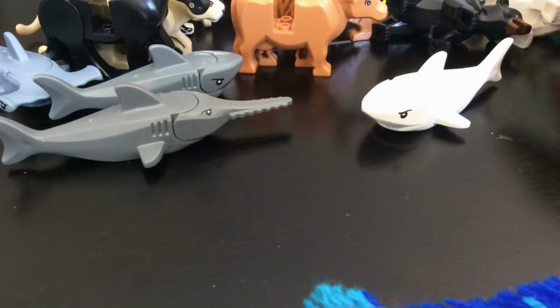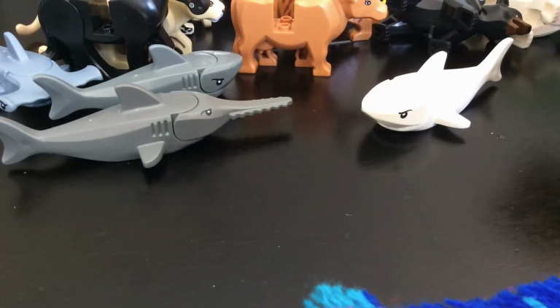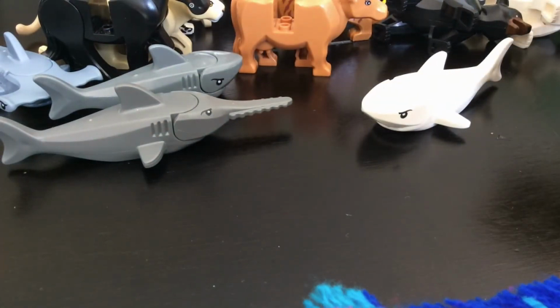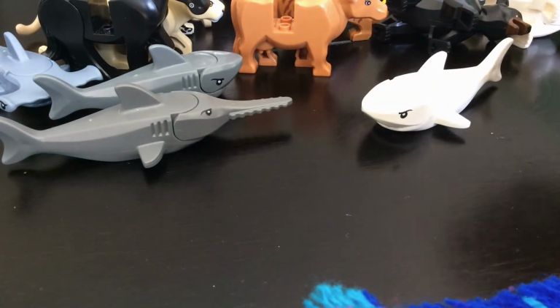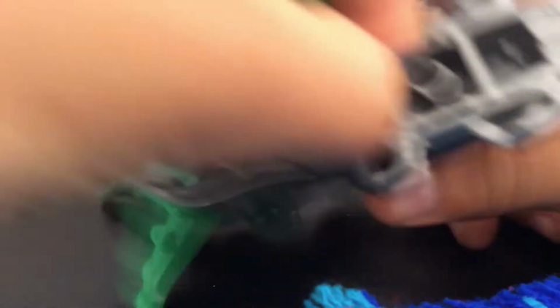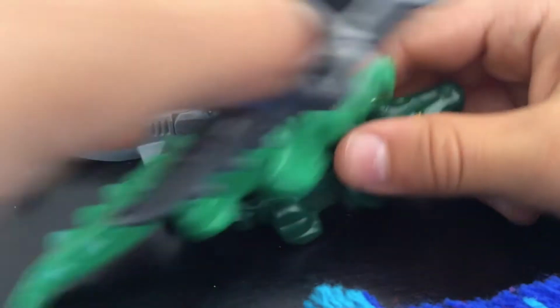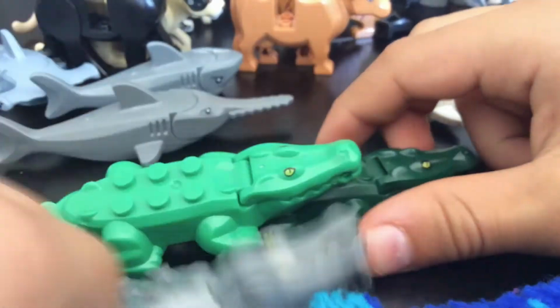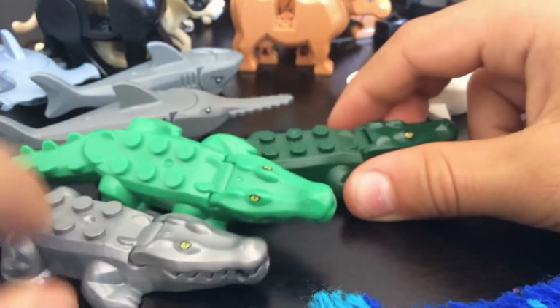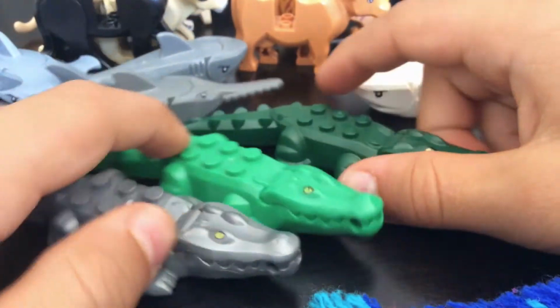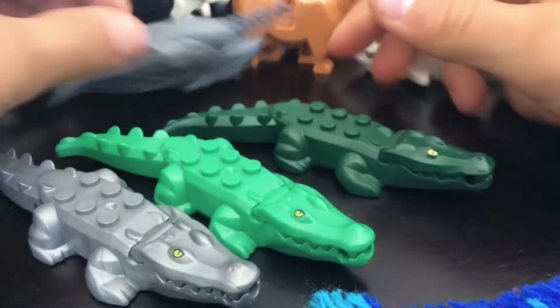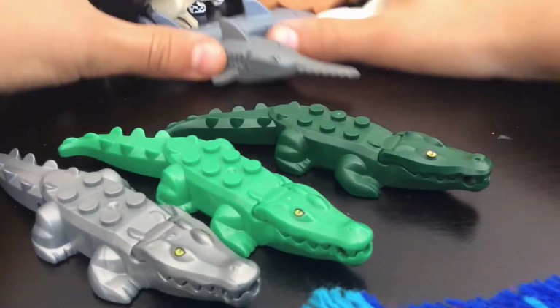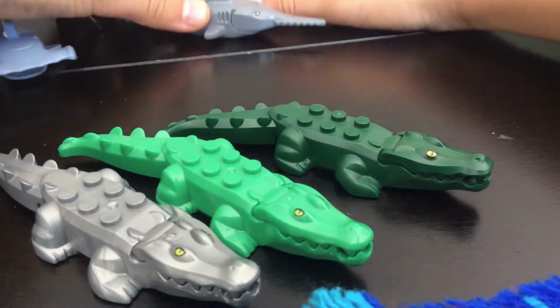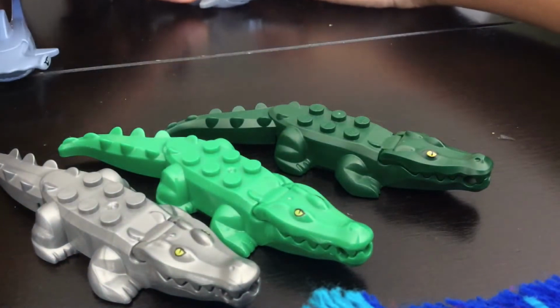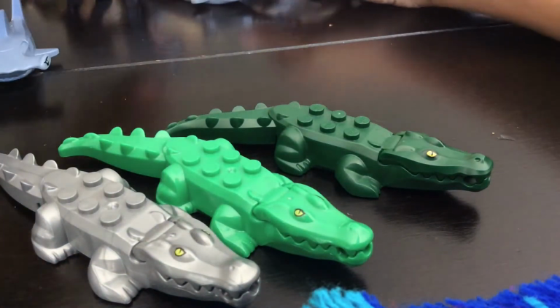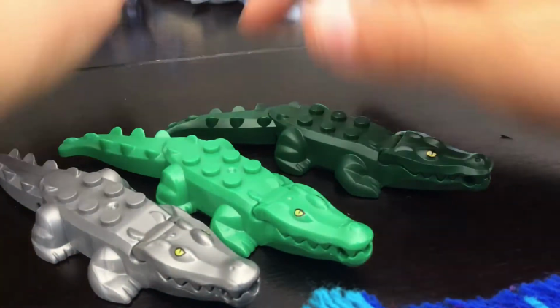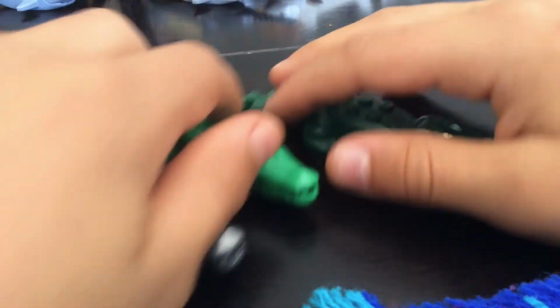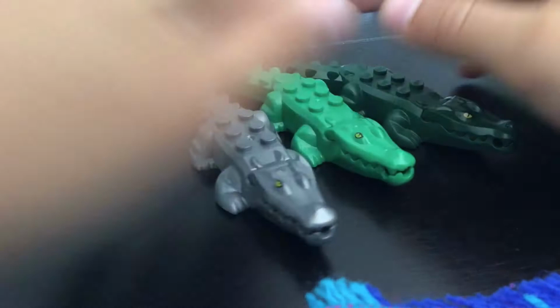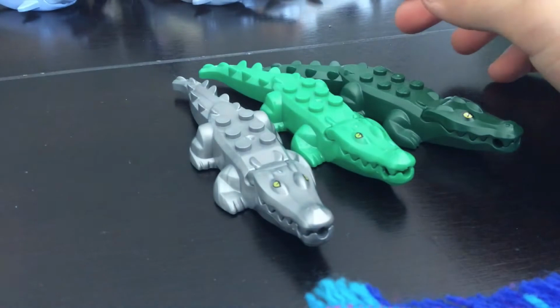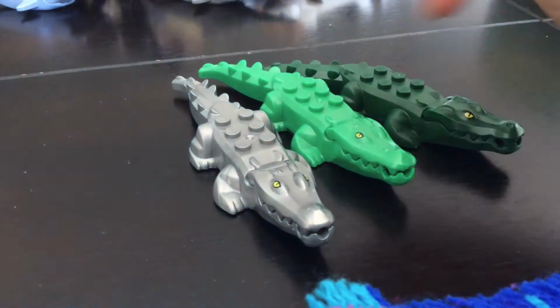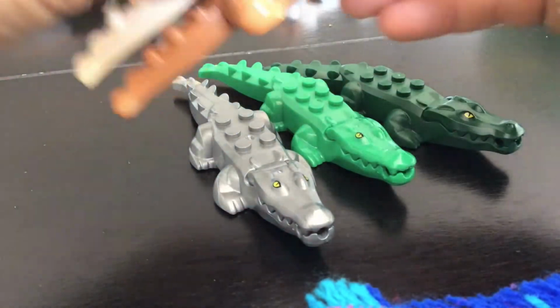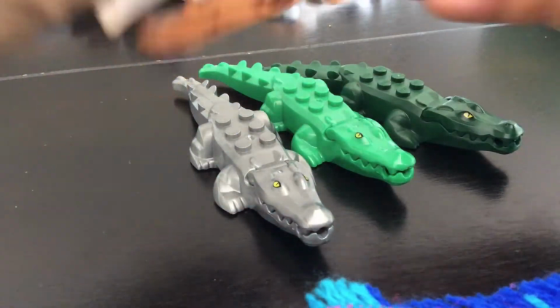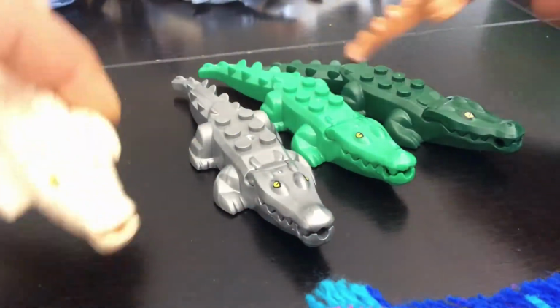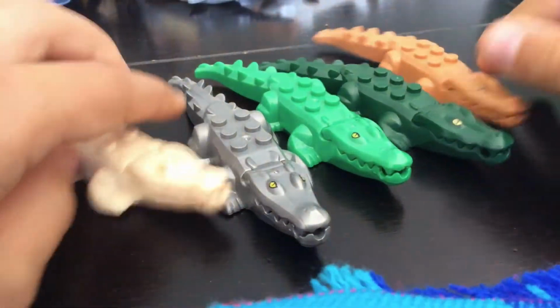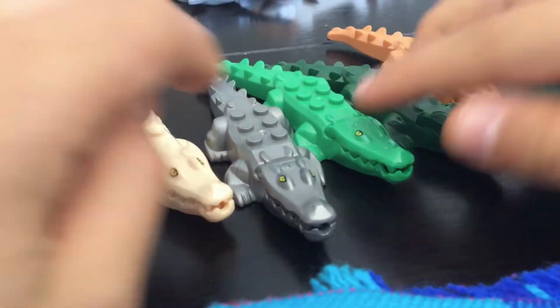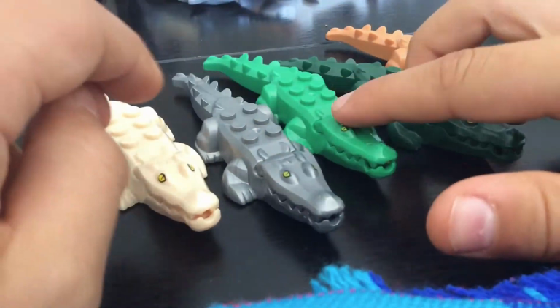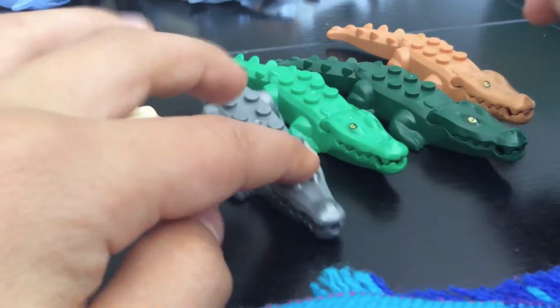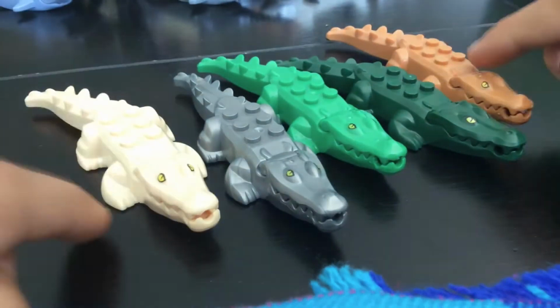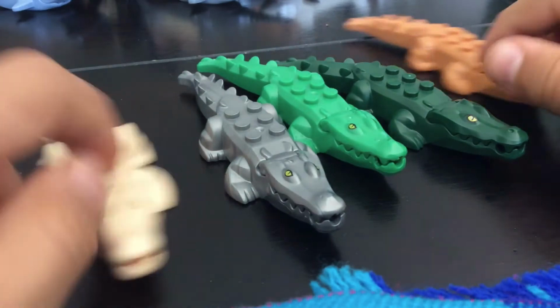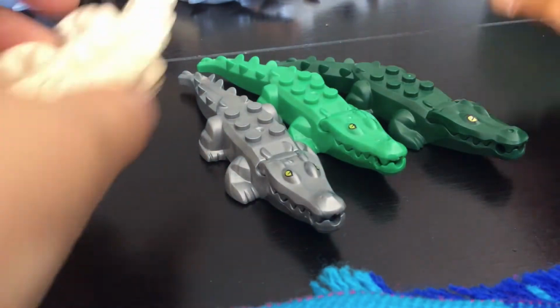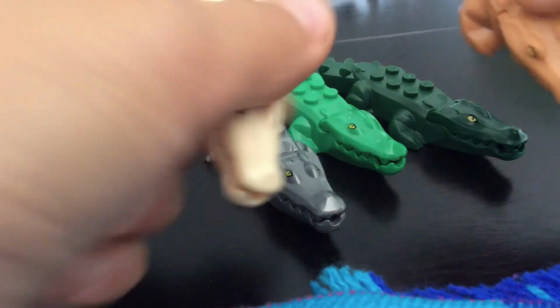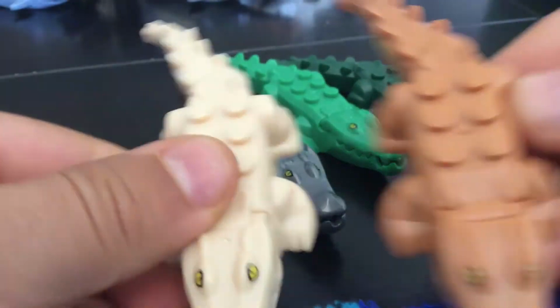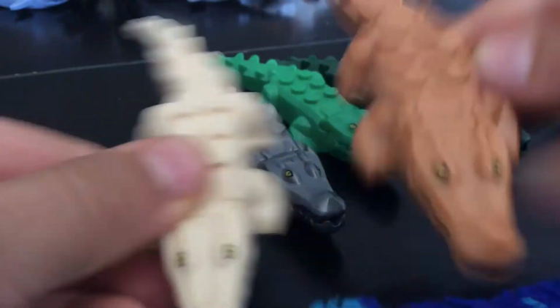We have a whole bunch of tints of crocodiles and more right here. Two green ones, one silver, and two brownish ones.